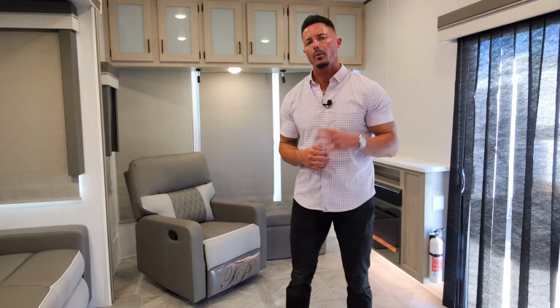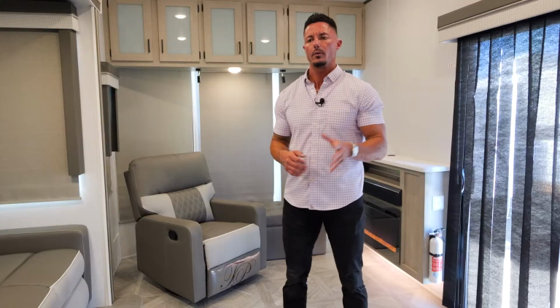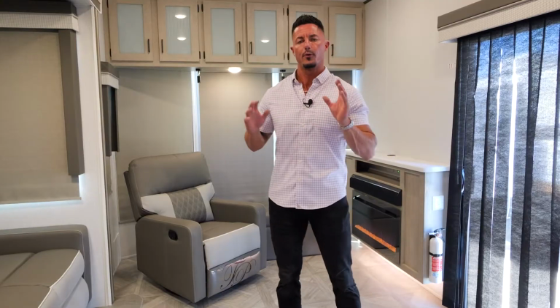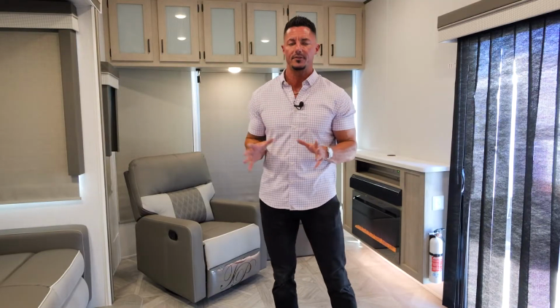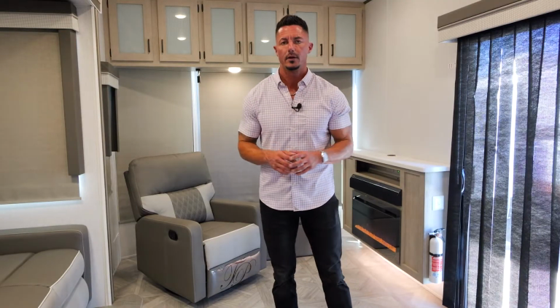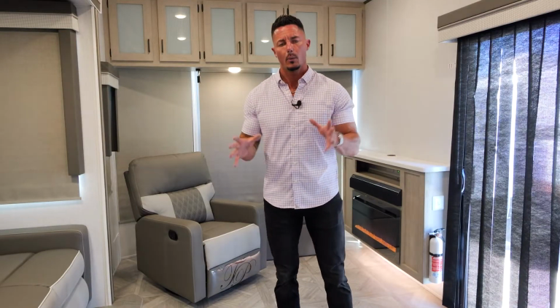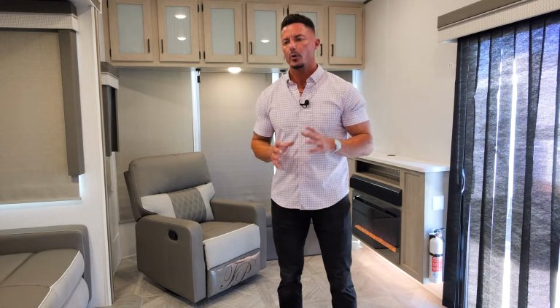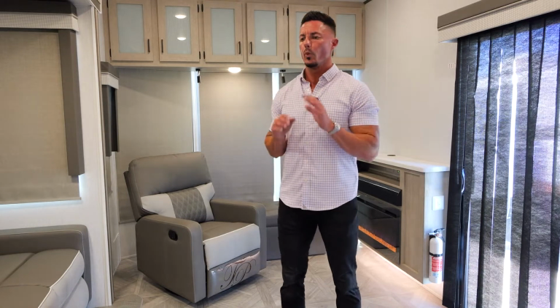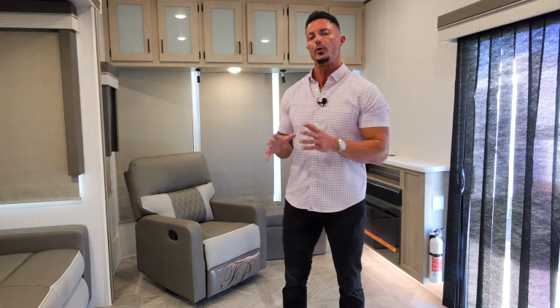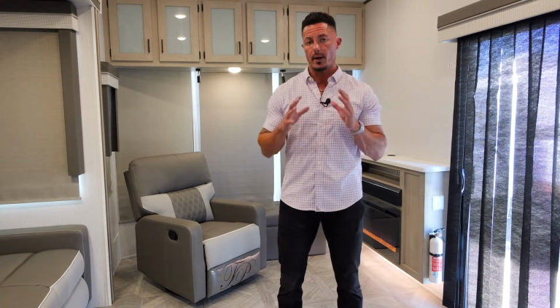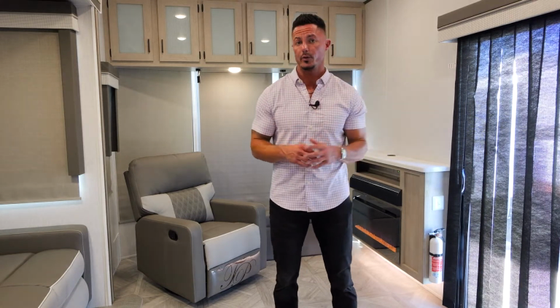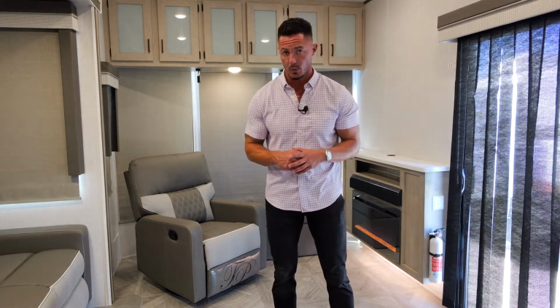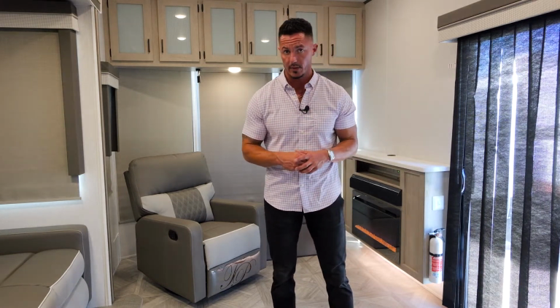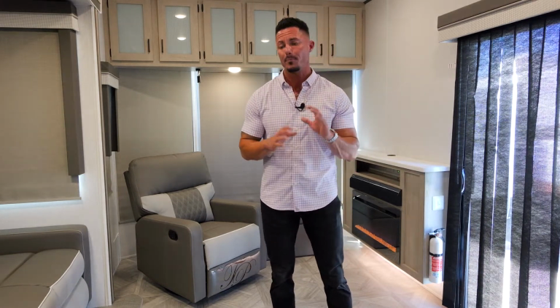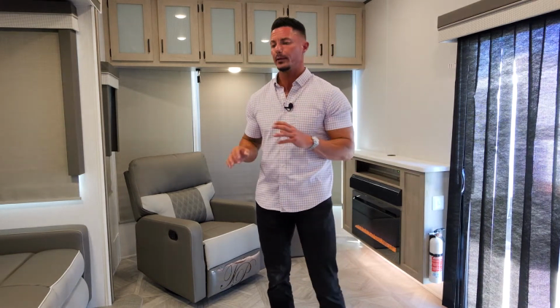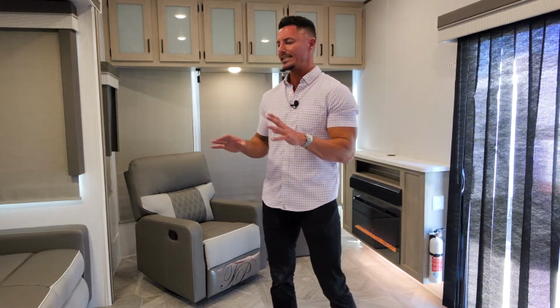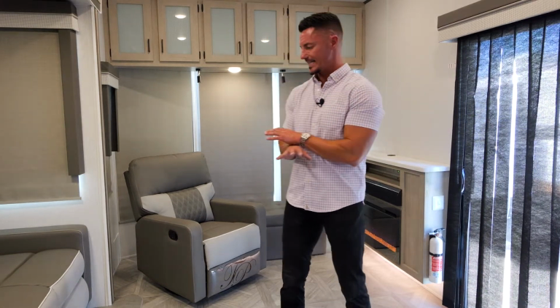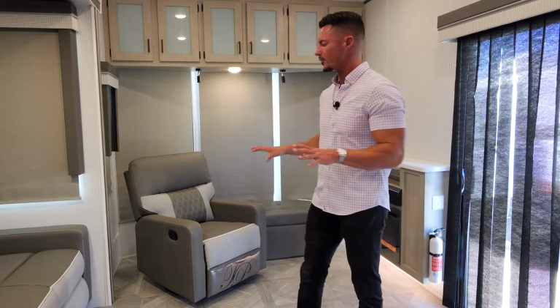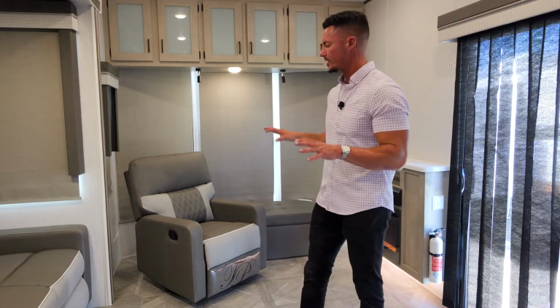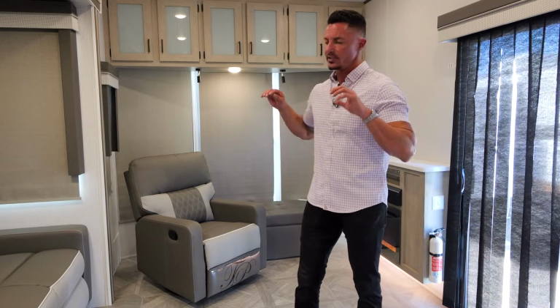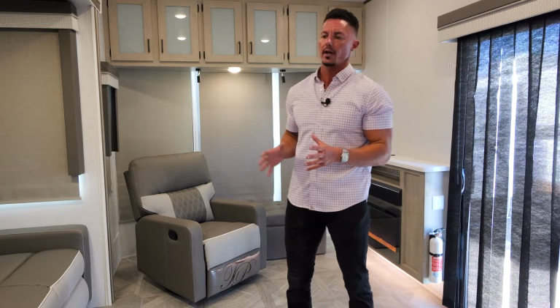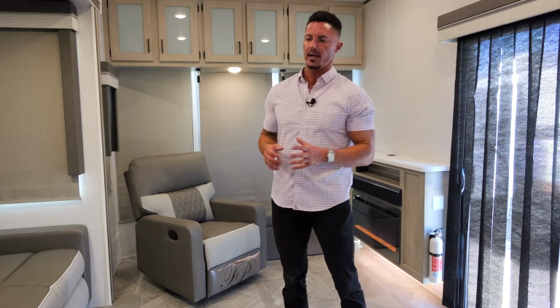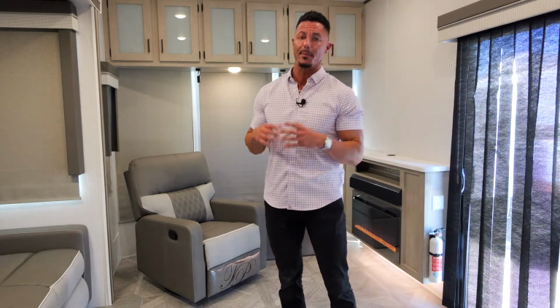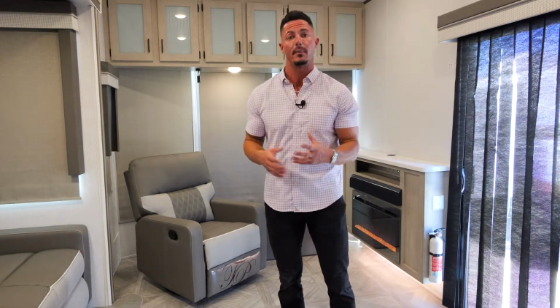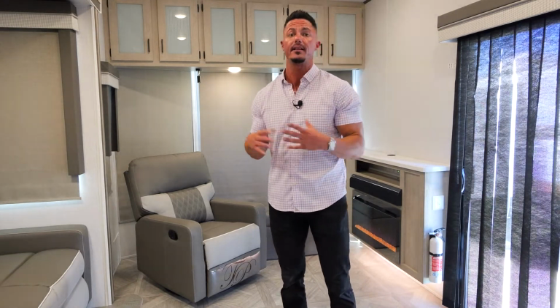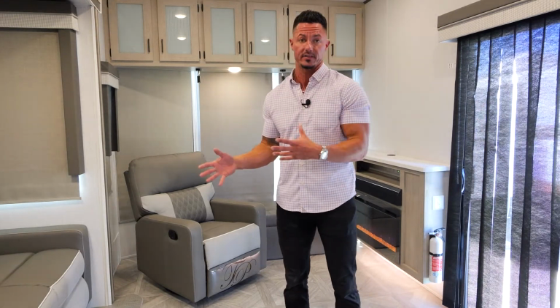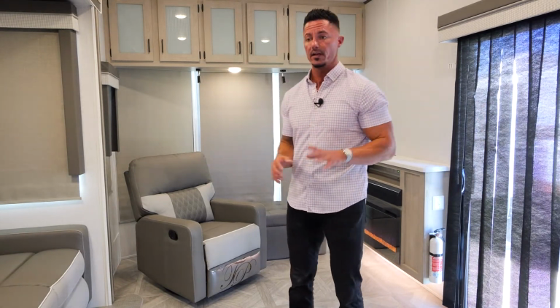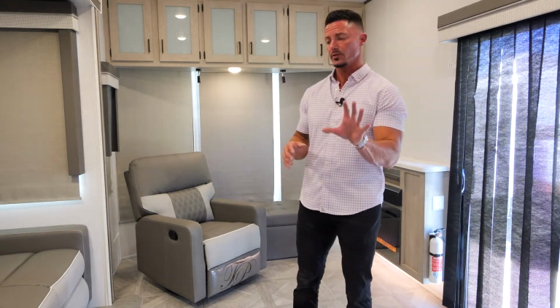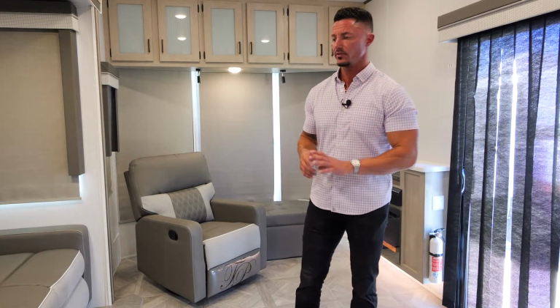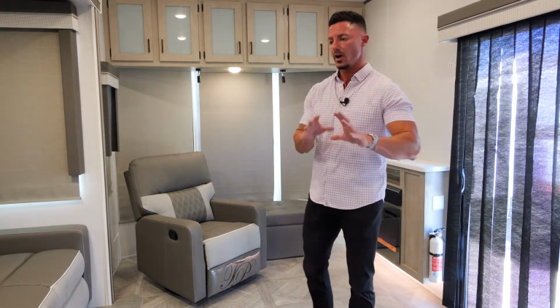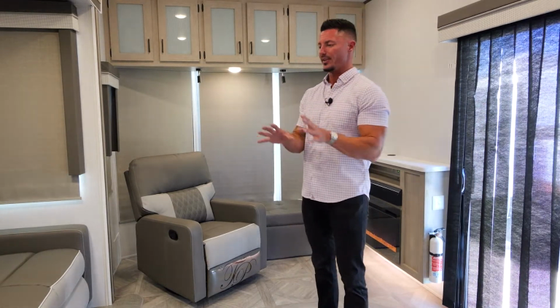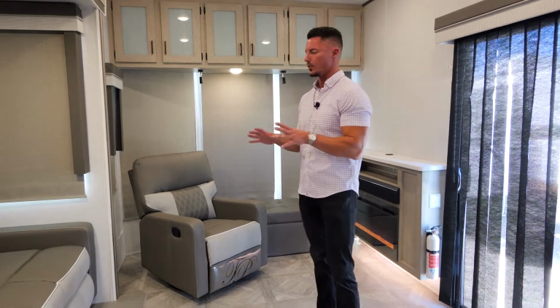Now we're in the living room of the 40 FDIN. What I want to do is go over what's new for the model year 2023. We have basically redesigned the entire front end to utilize its space and to maximize seating capacity. First and foremost, let's talk about this sofa.